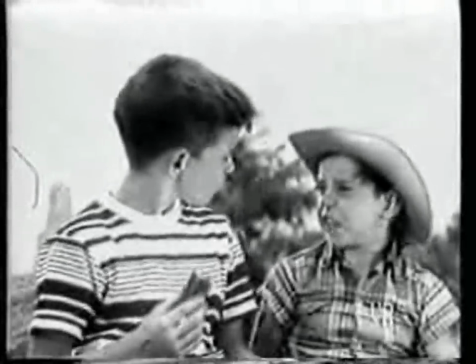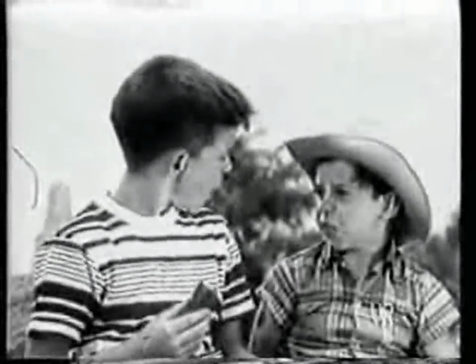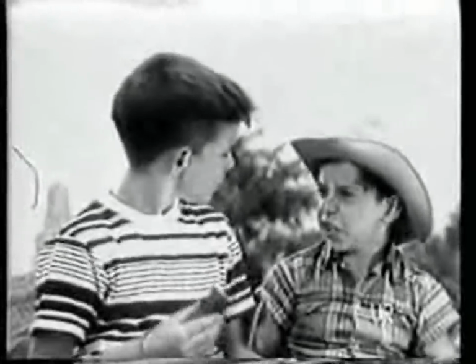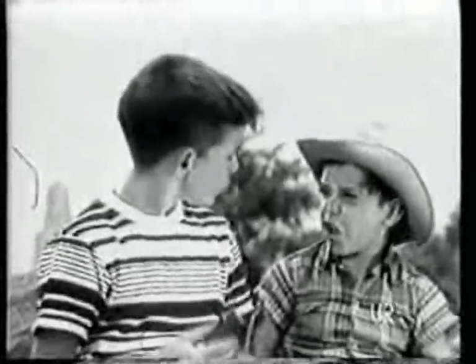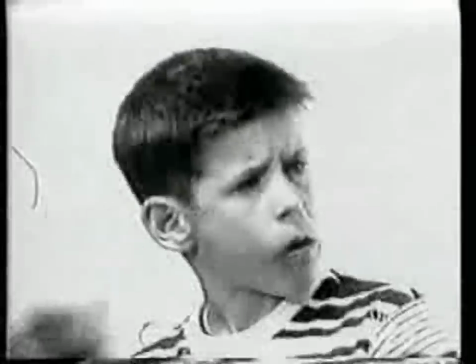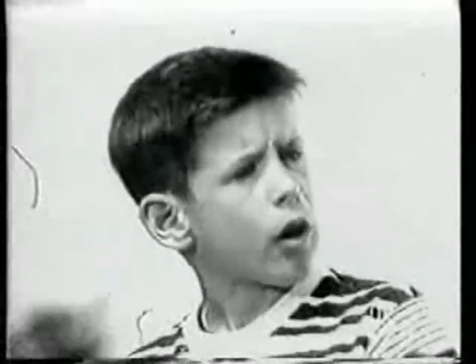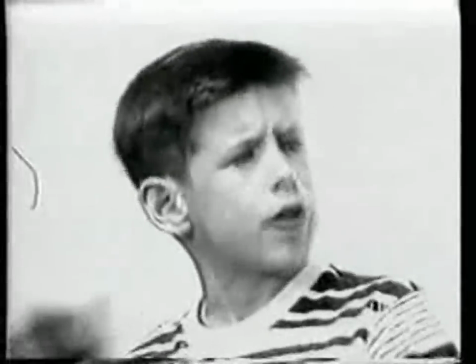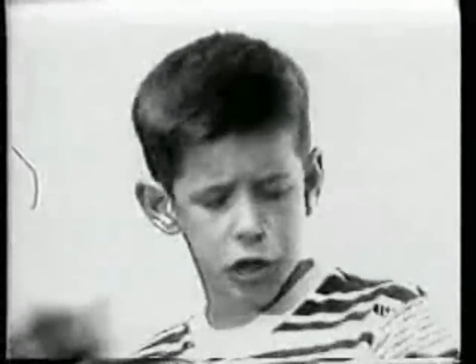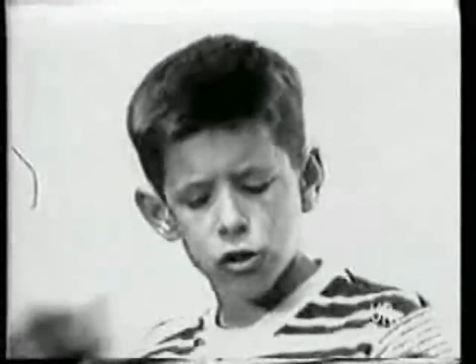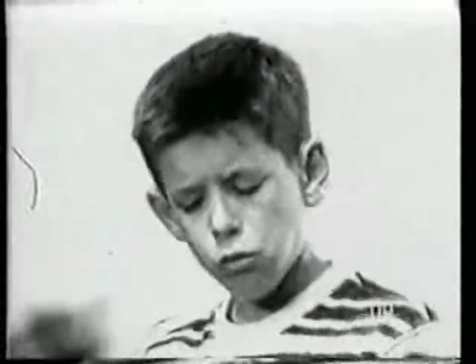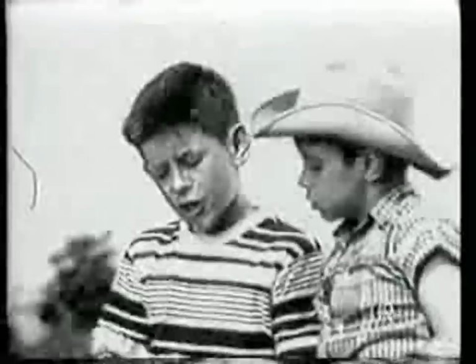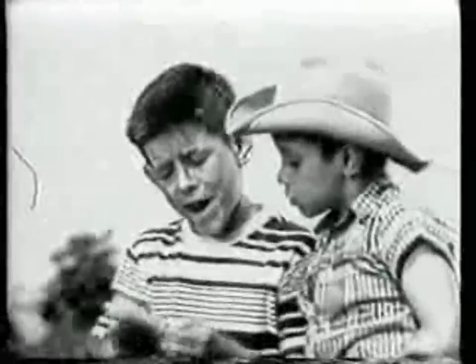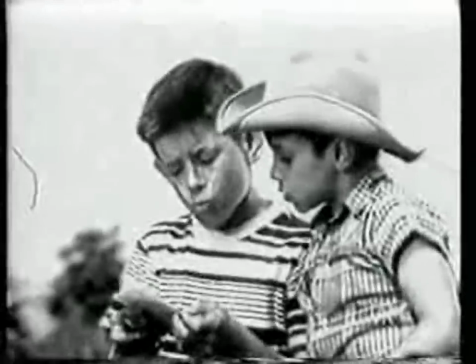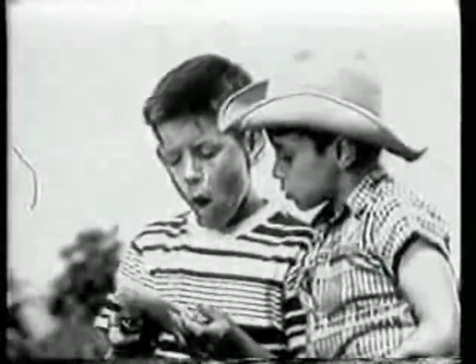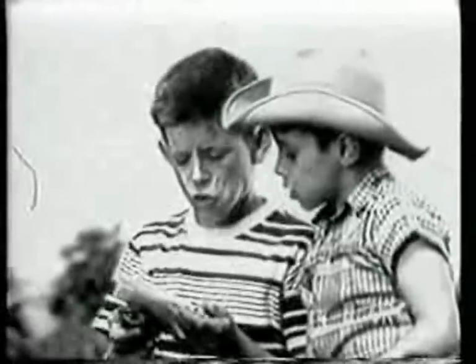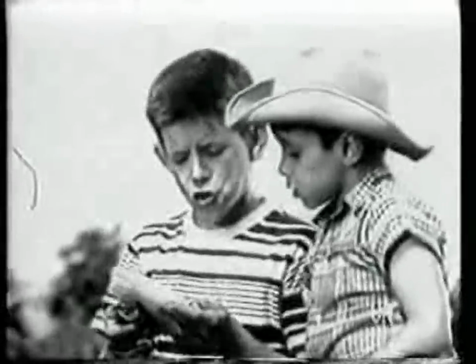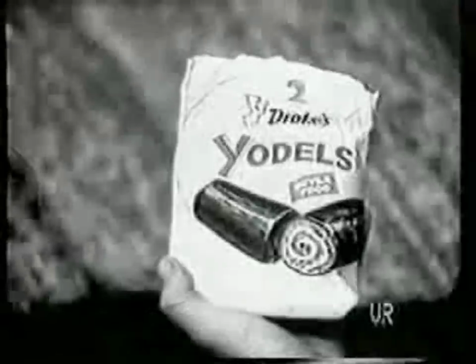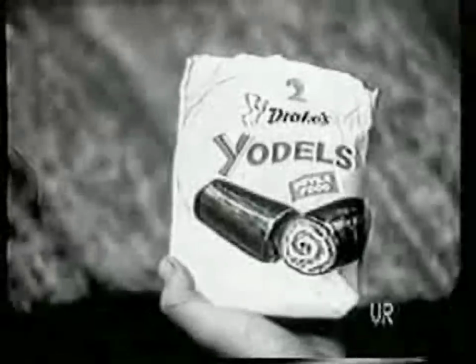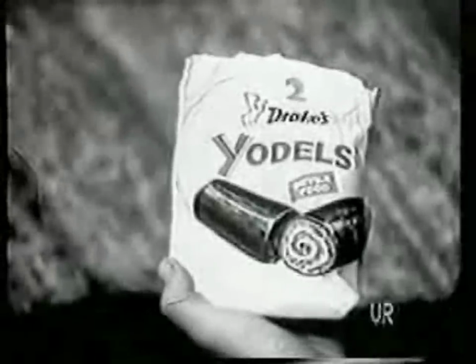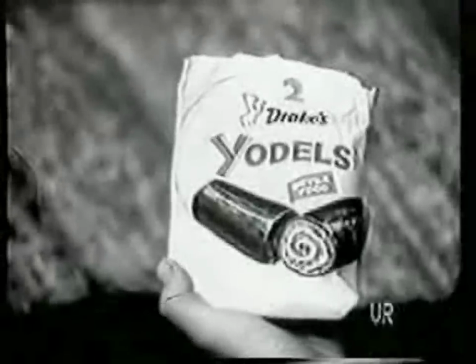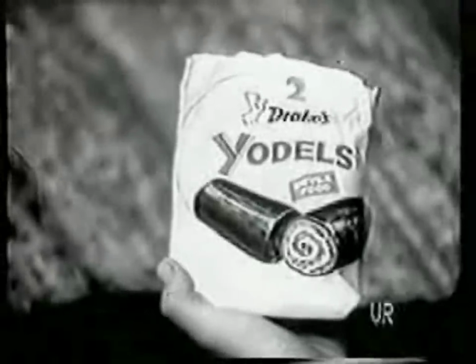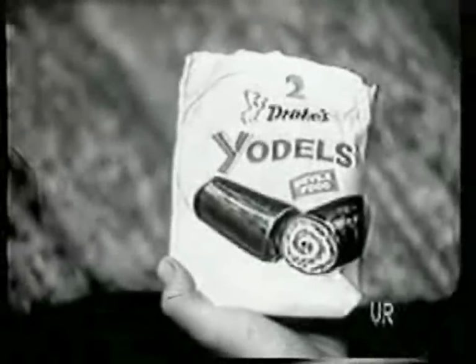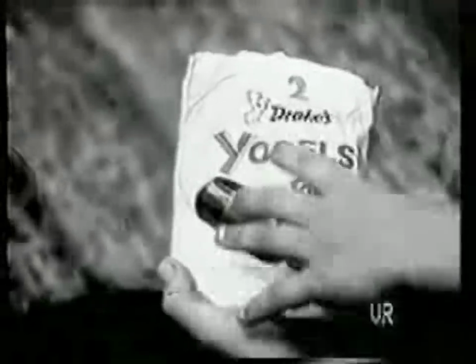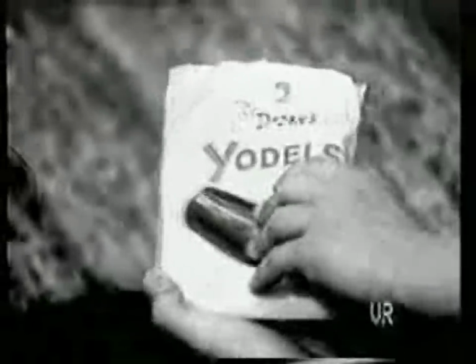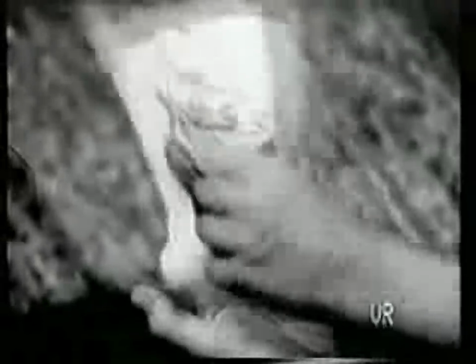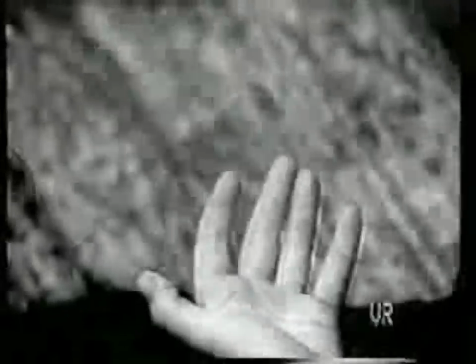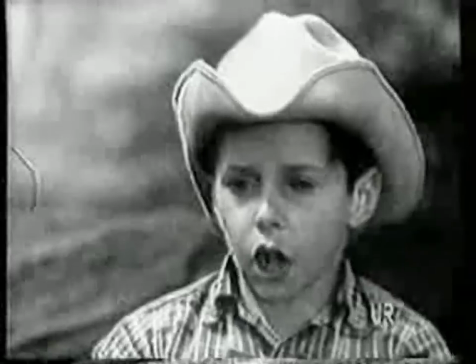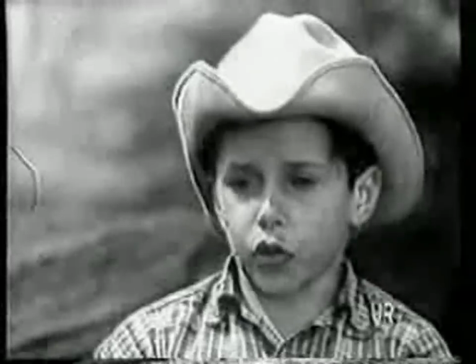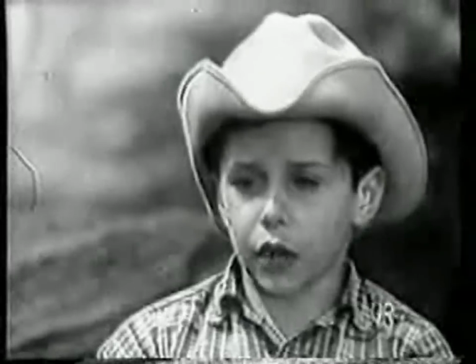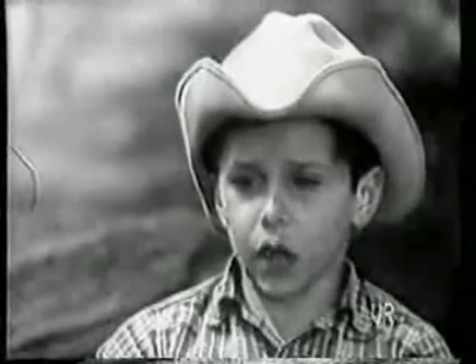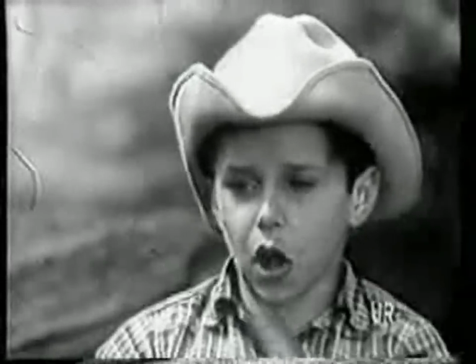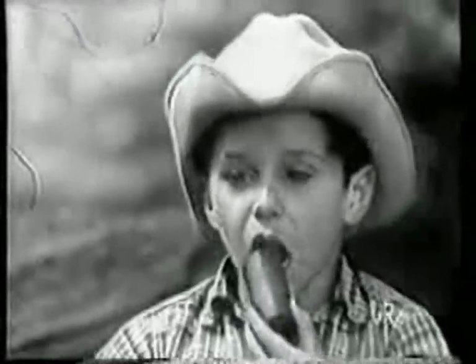That's not a real yodel. Yes it is. See? It's a yodel. Hey, give me one. I'll show you how to really yodel.